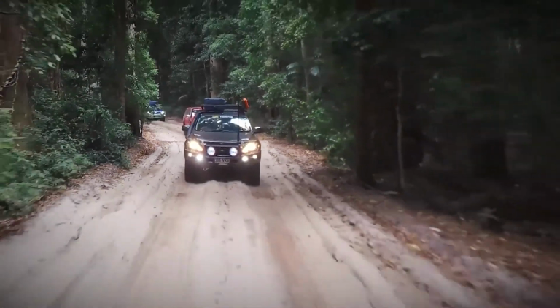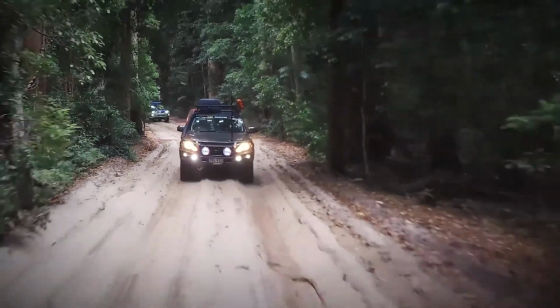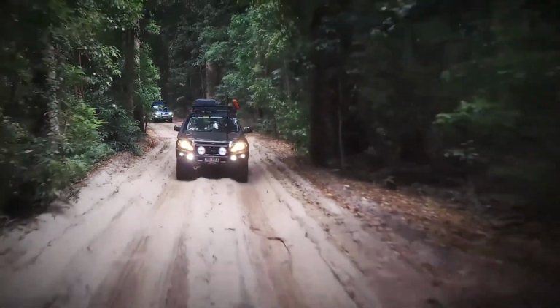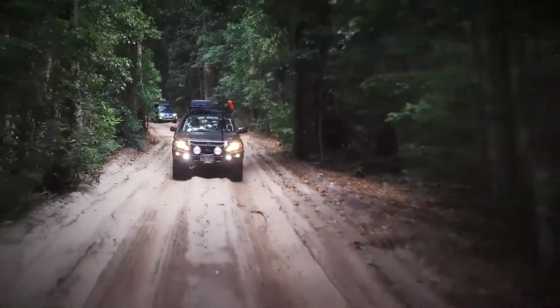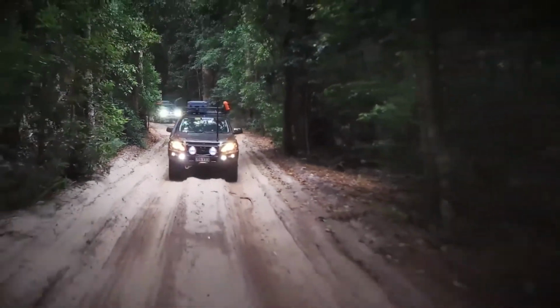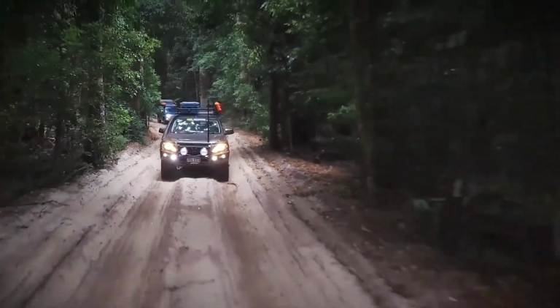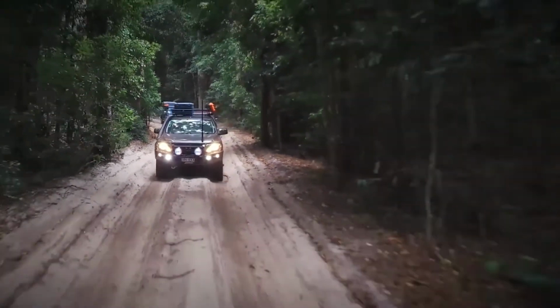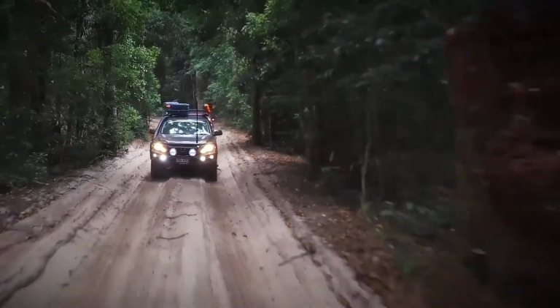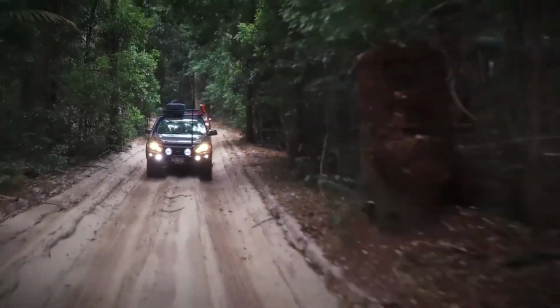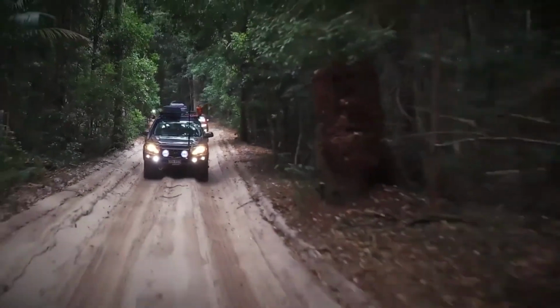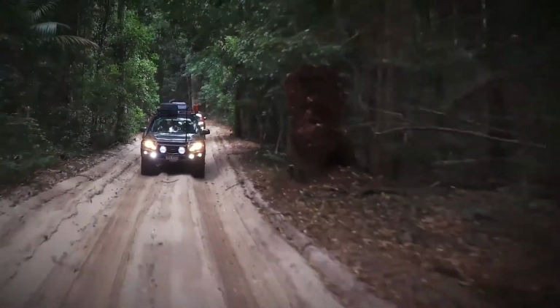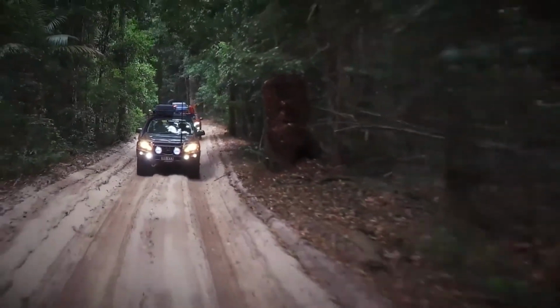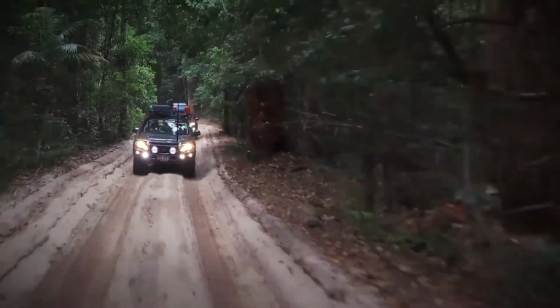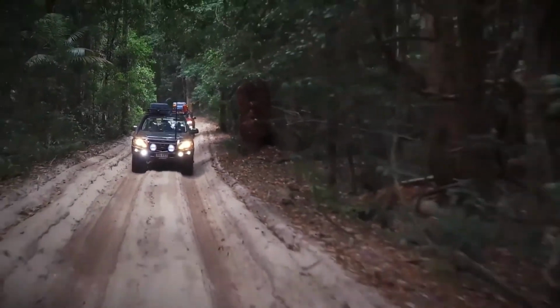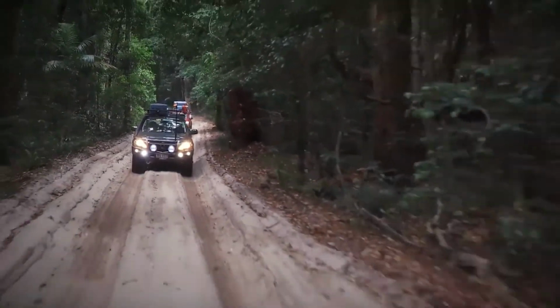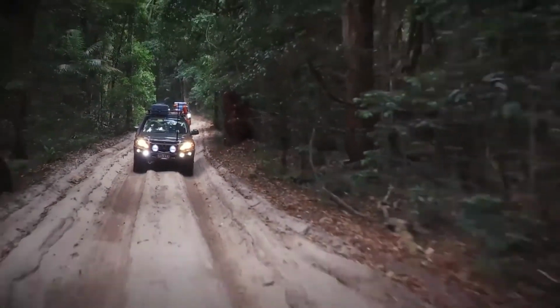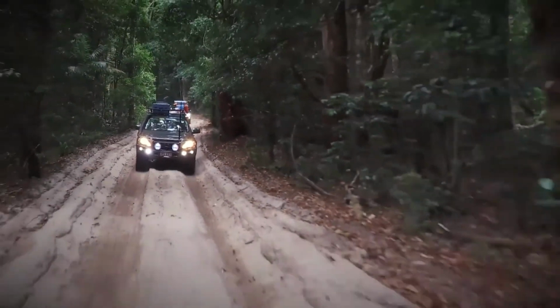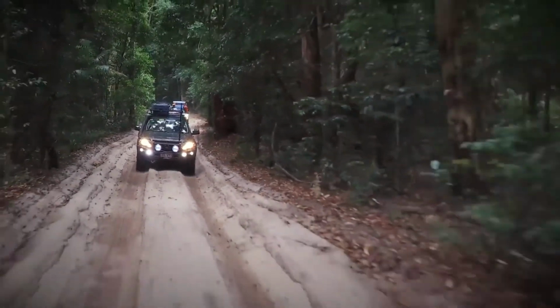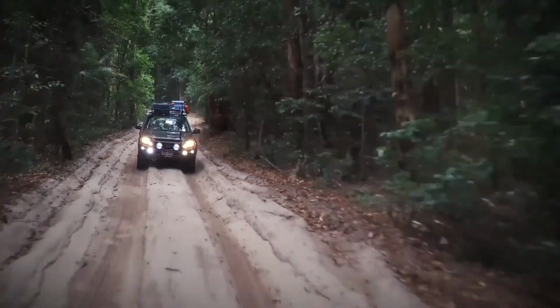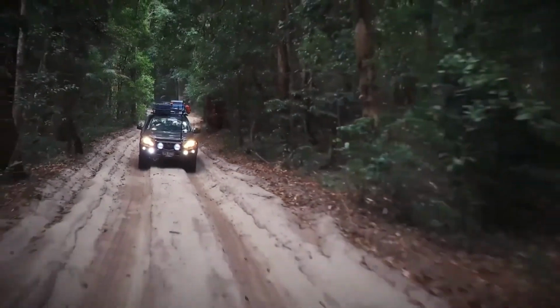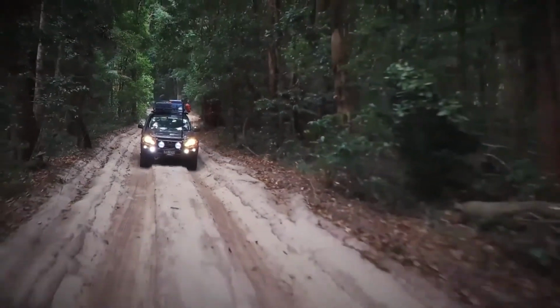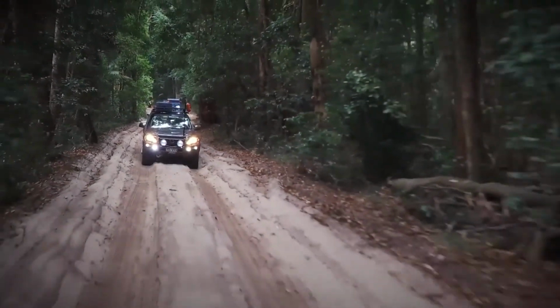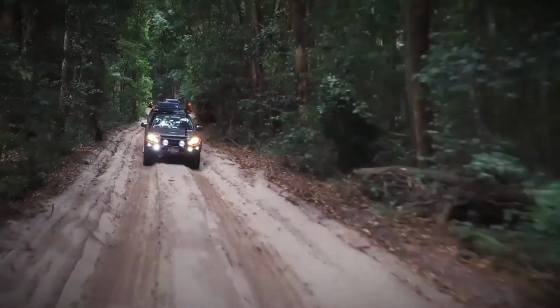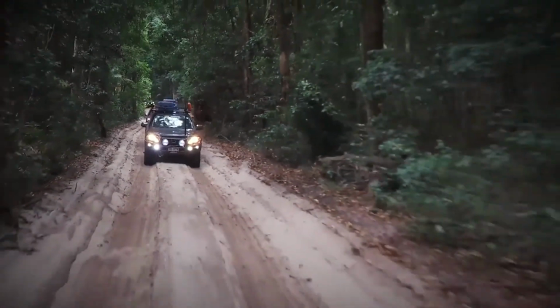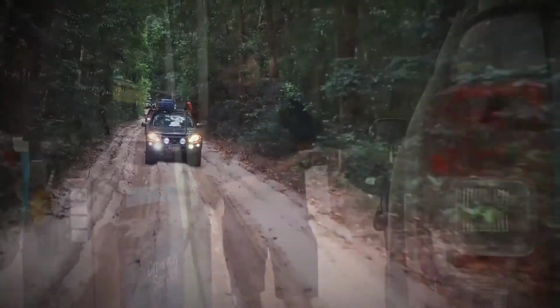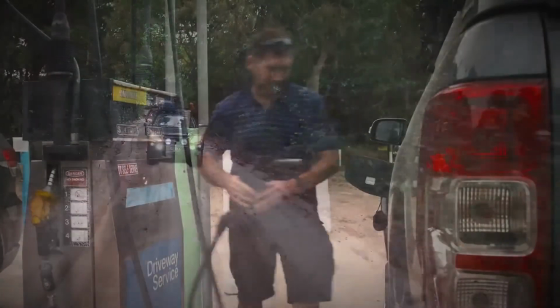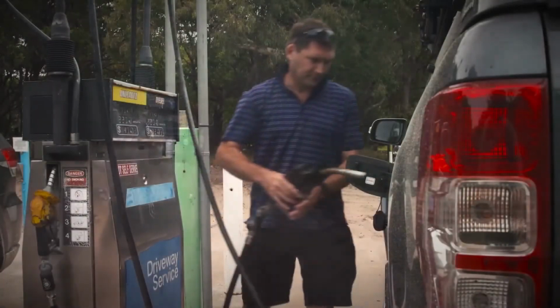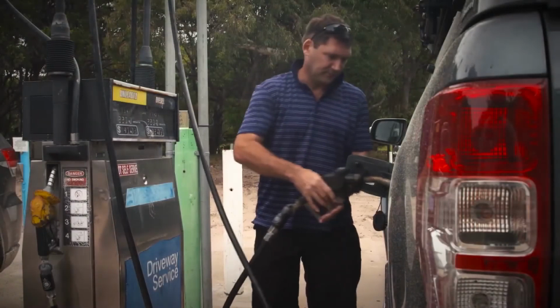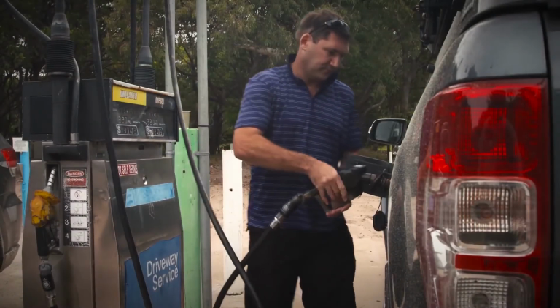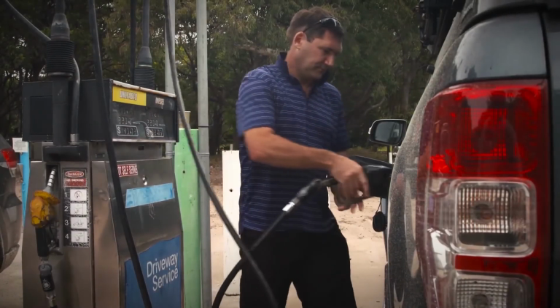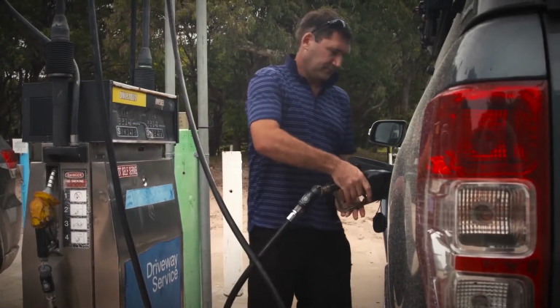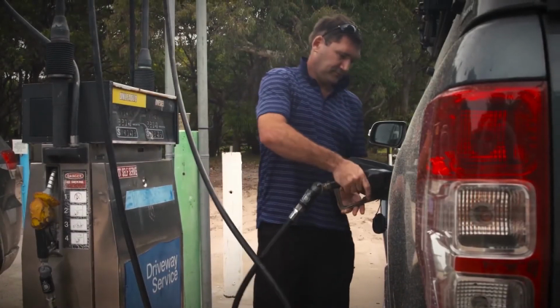And here's the kicker. A properly designed snorkel will deliver colder, denser air to your engine, making it burn your fuel far more efficiently, saving you money with every tank.